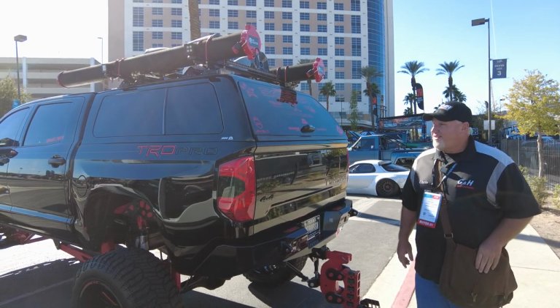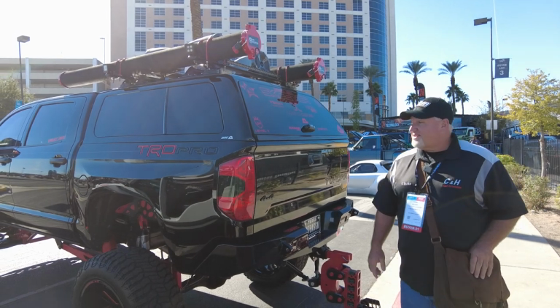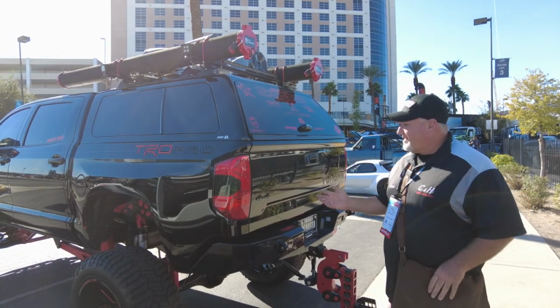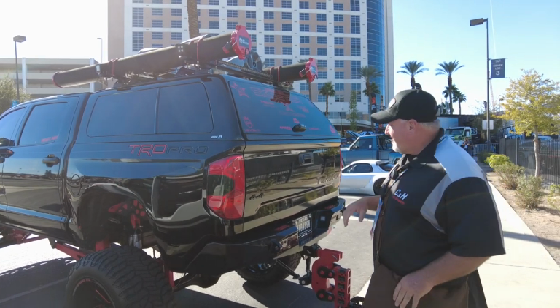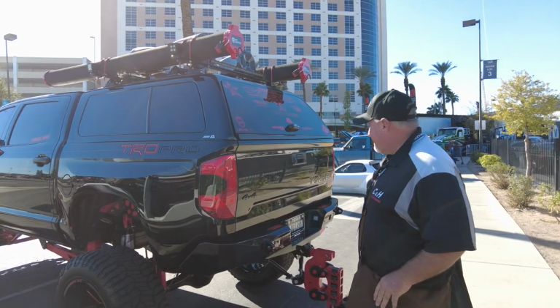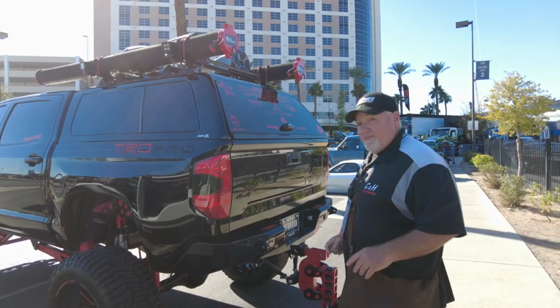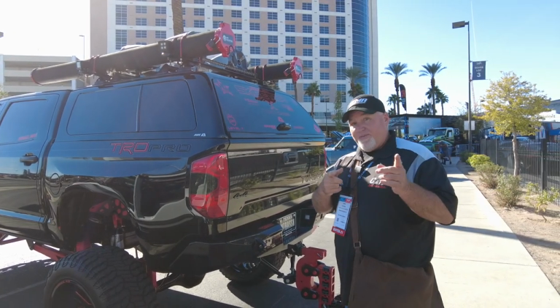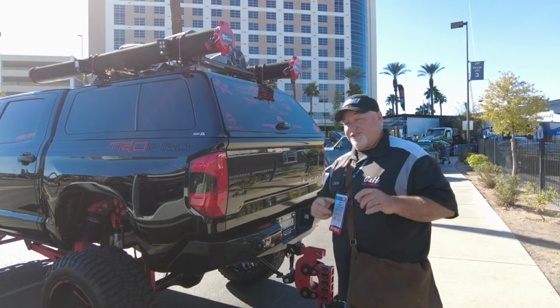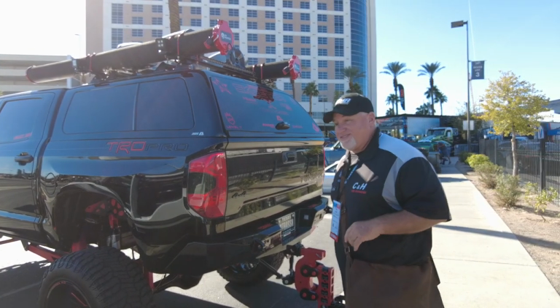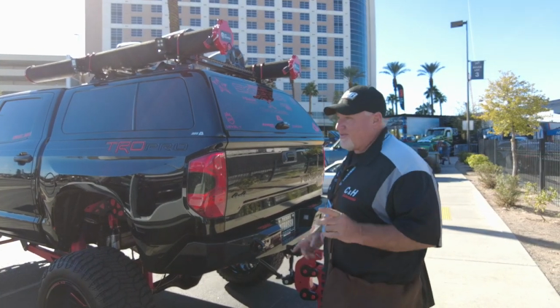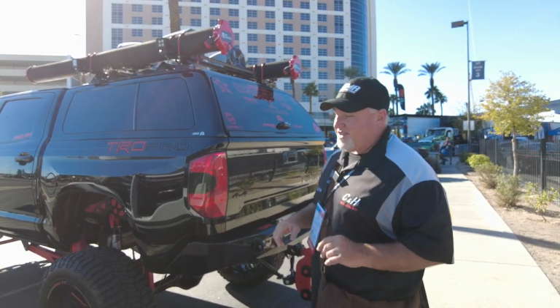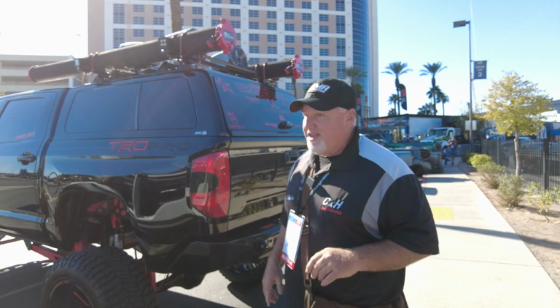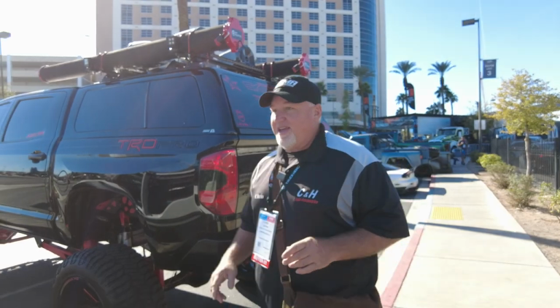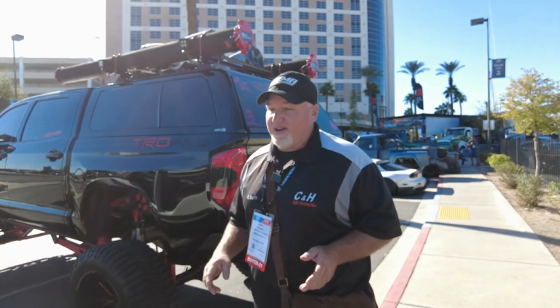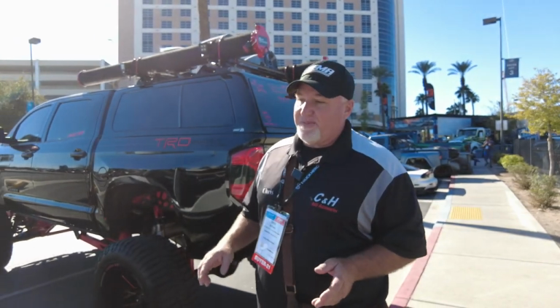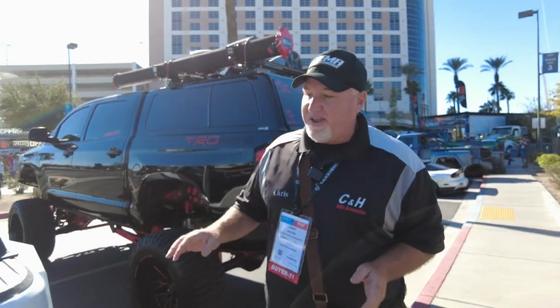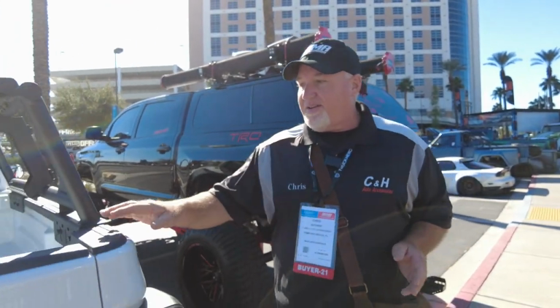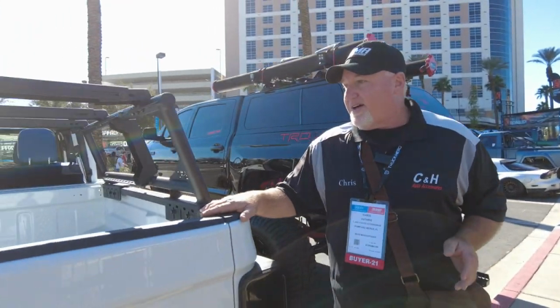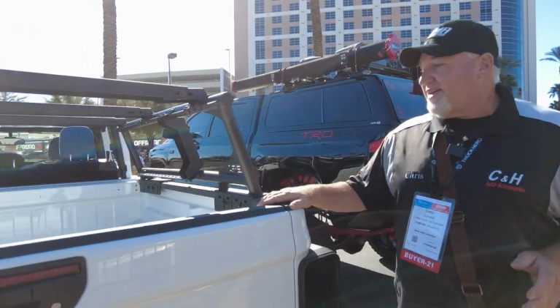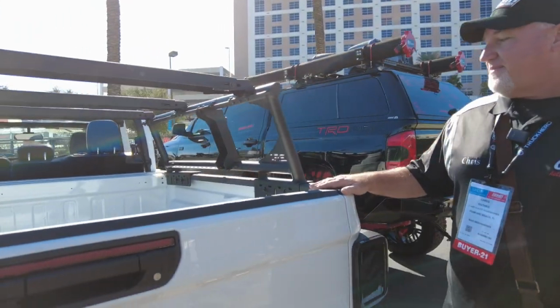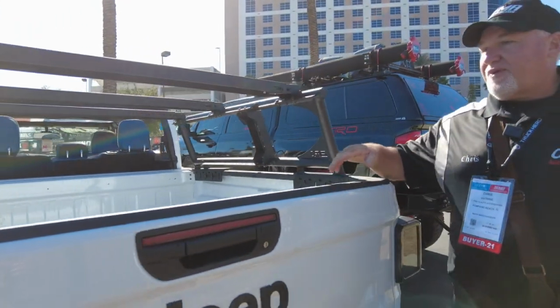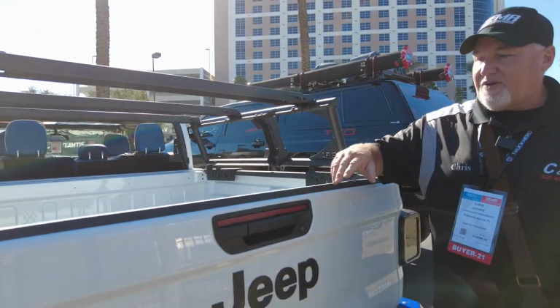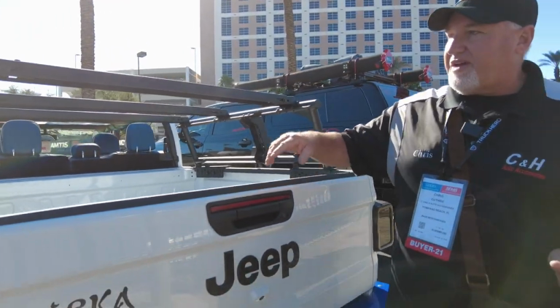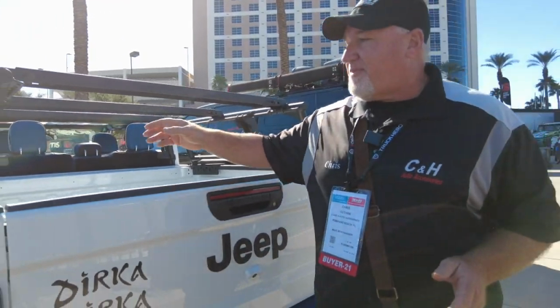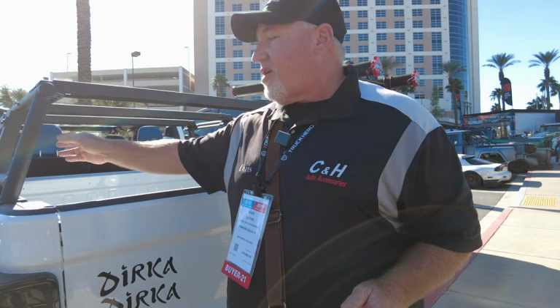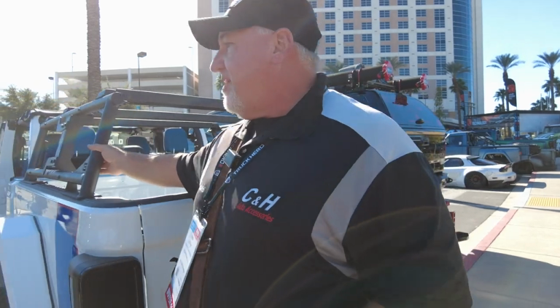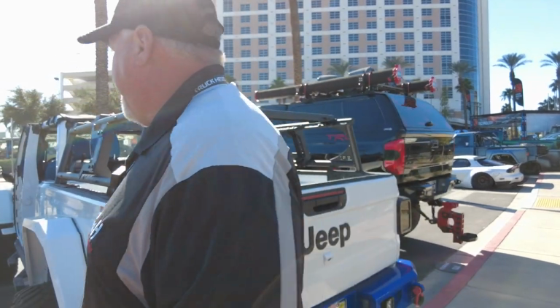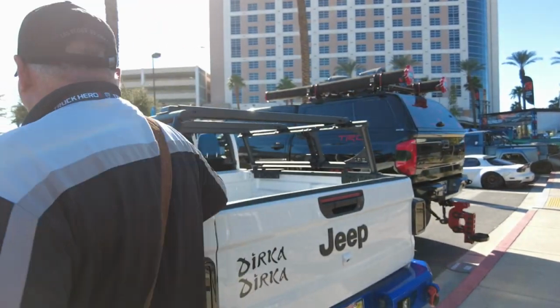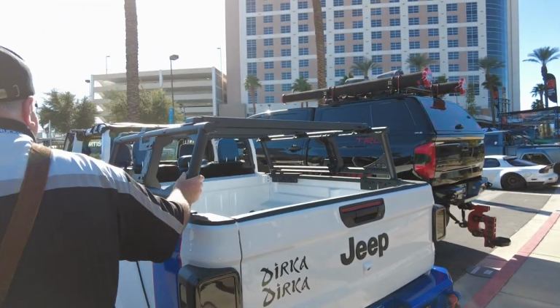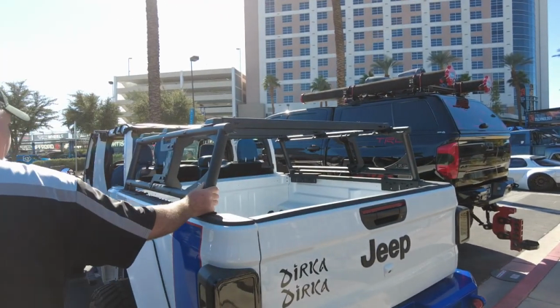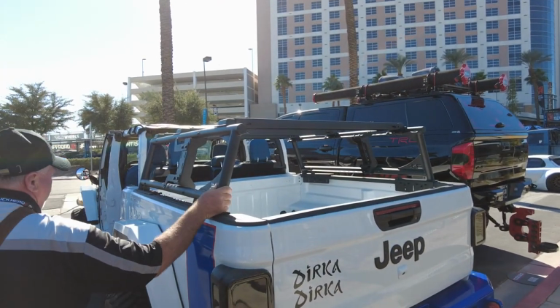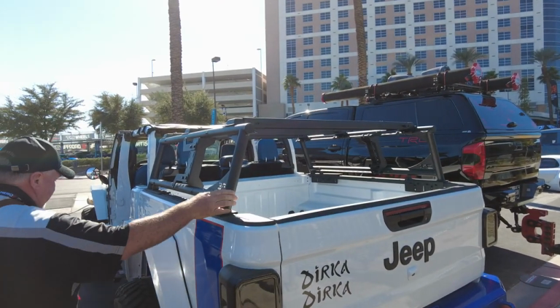All right, I like this Toyota. Buddy, I hope you appreciate this. Let's go to the next one. Hey, we got another Jeep Gladiator. What do we have here? We have the Body Armor 4x4 racks on here — another product that we sell.